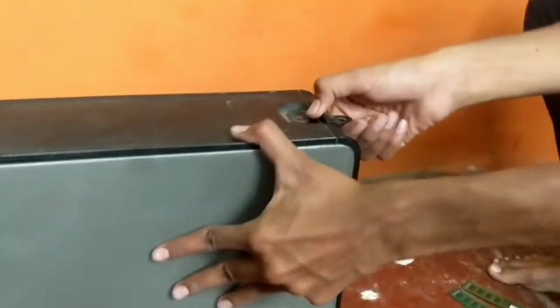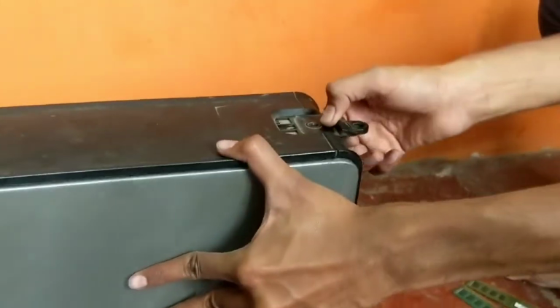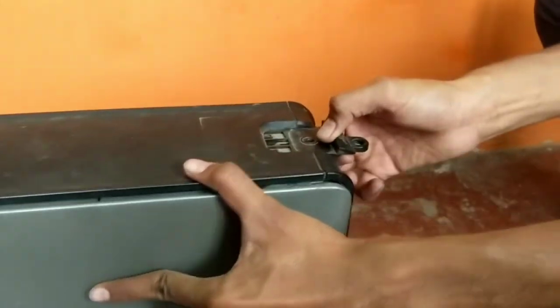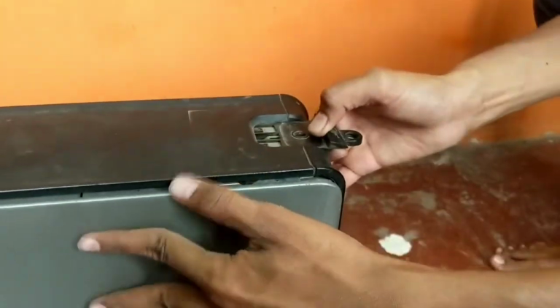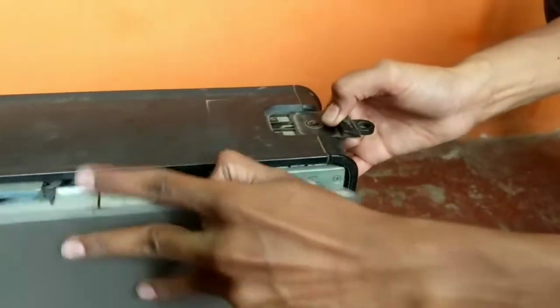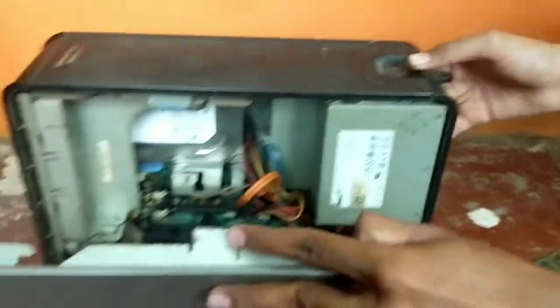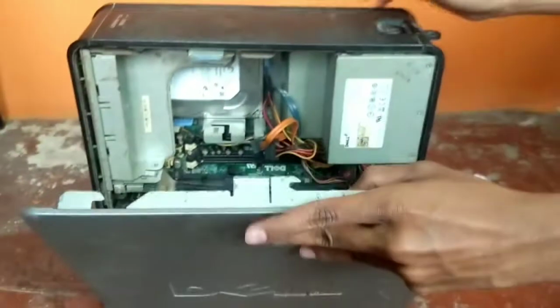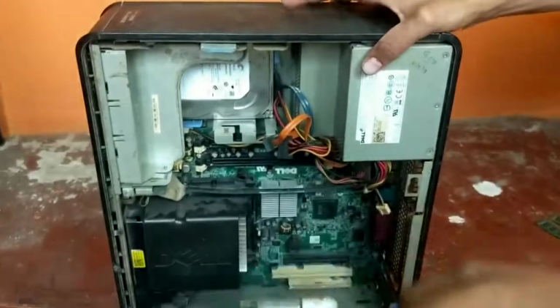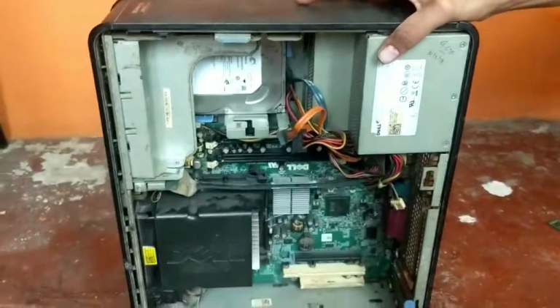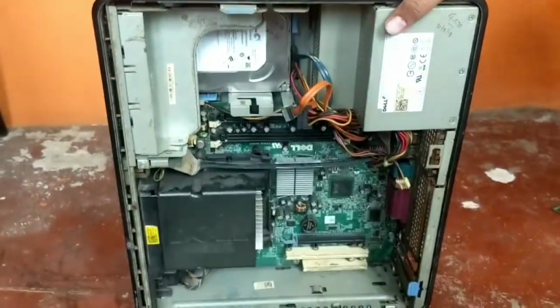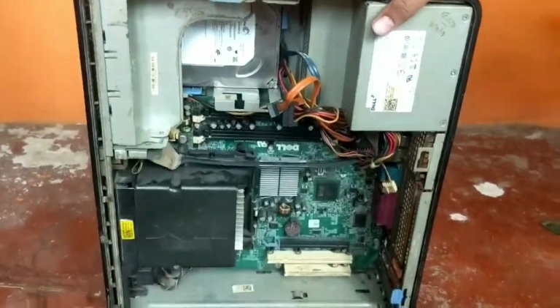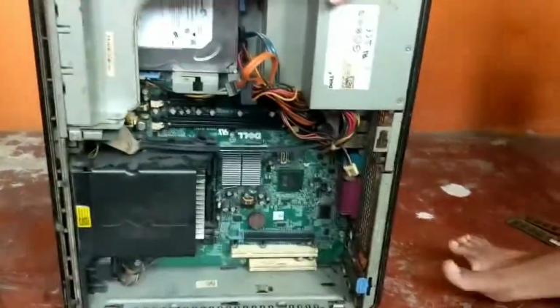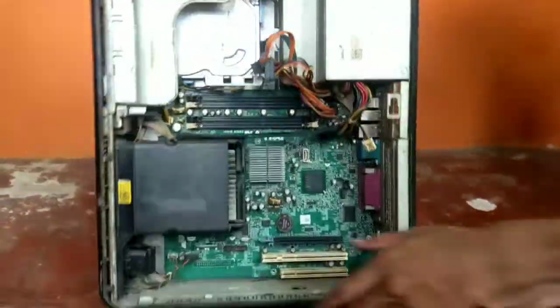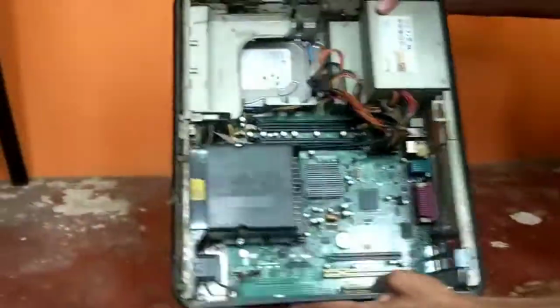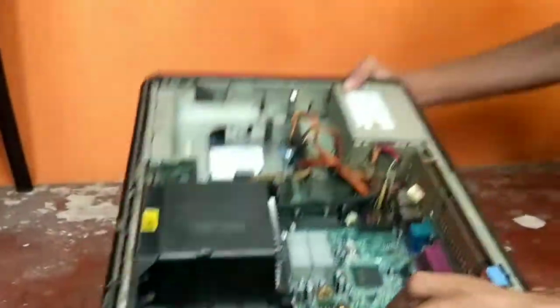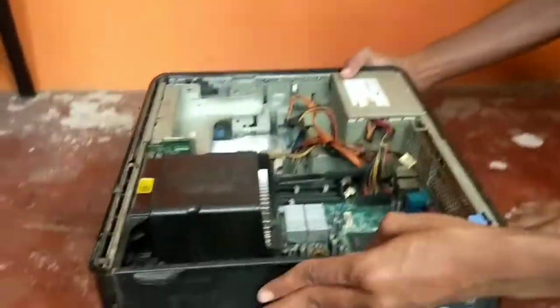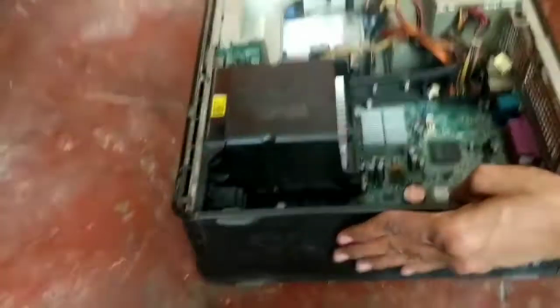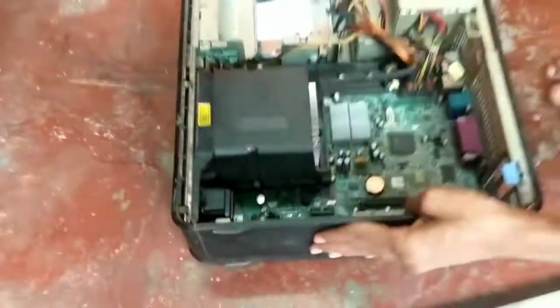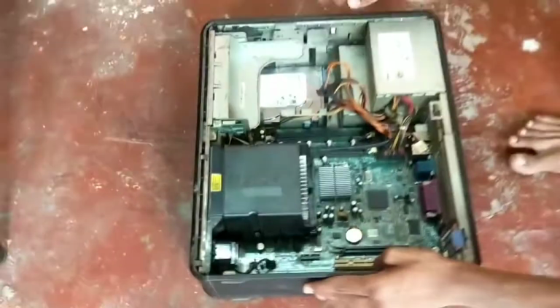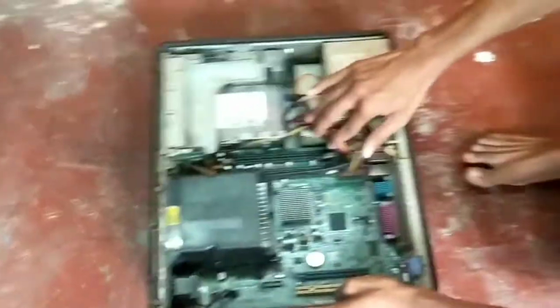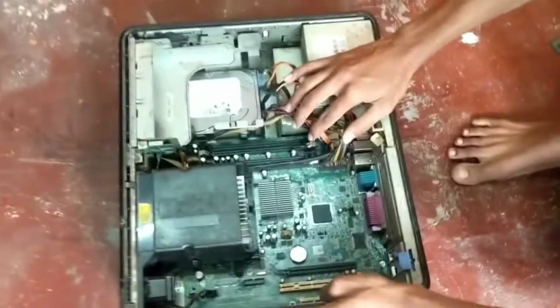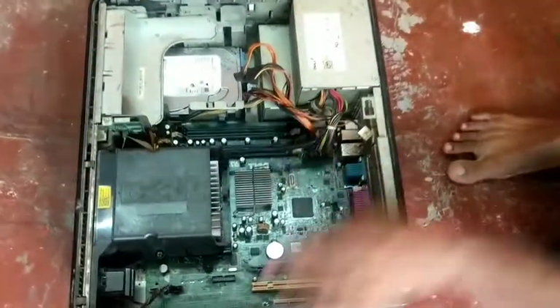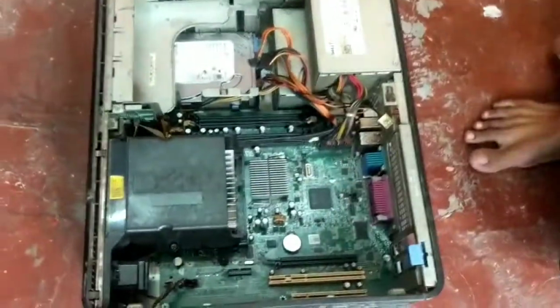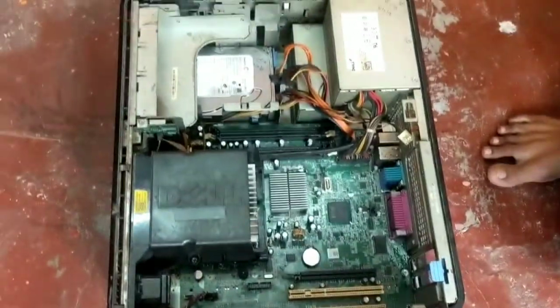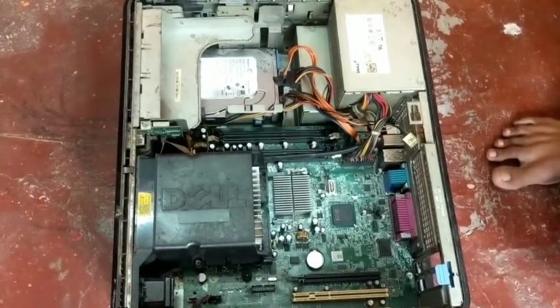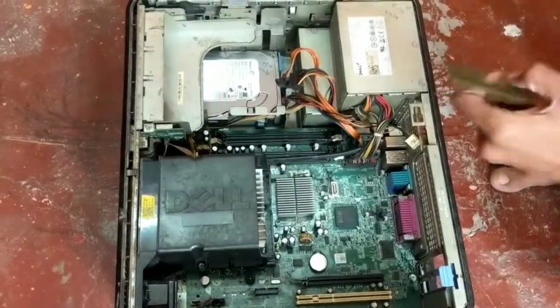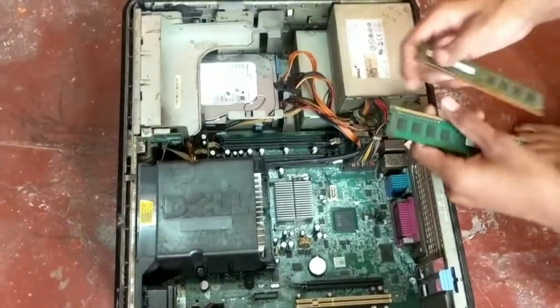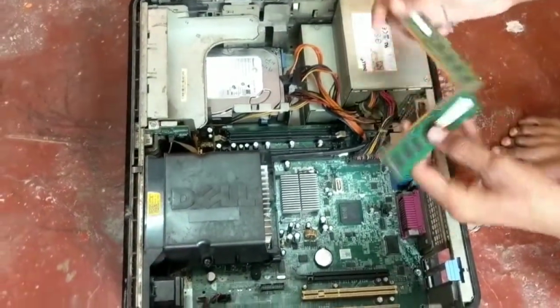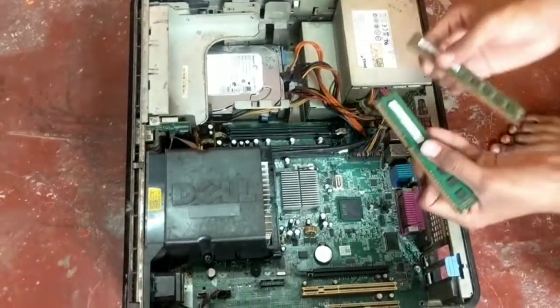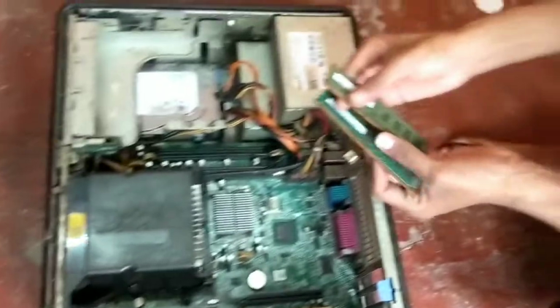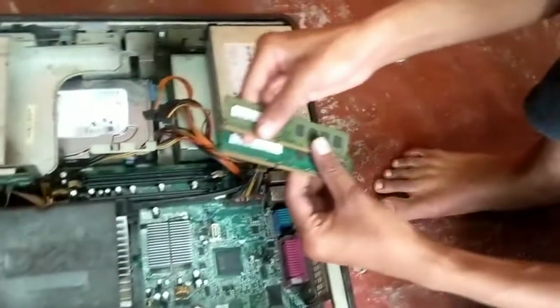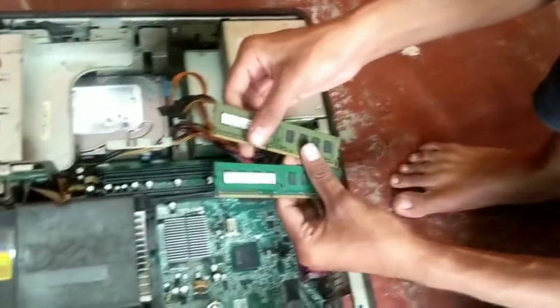First you need to remove the side panel. As you can see, there are 4 RAM slots — 2 white slots and 2 black slots.